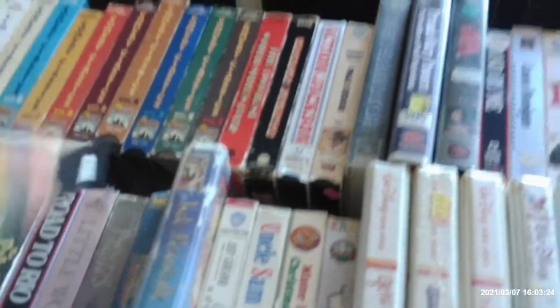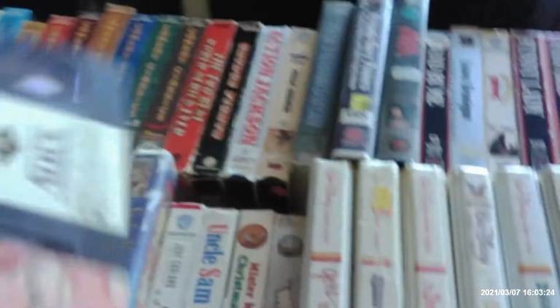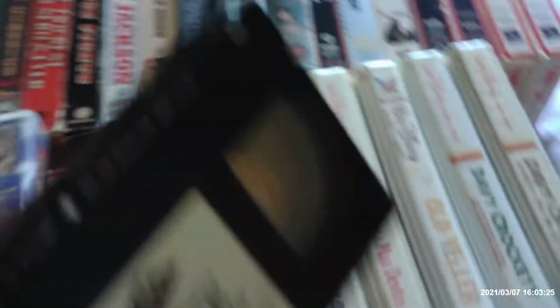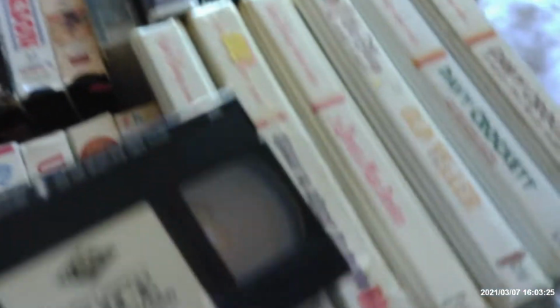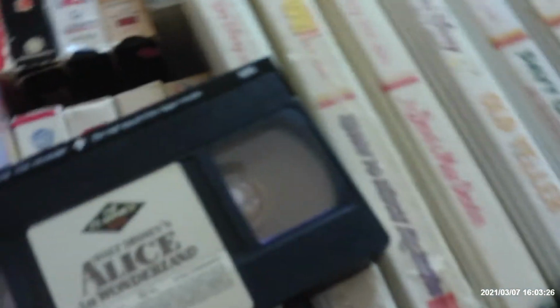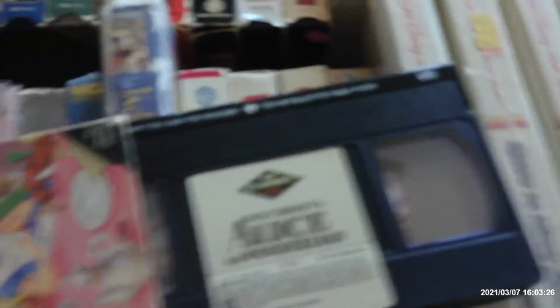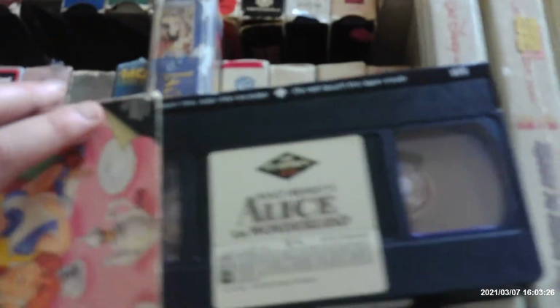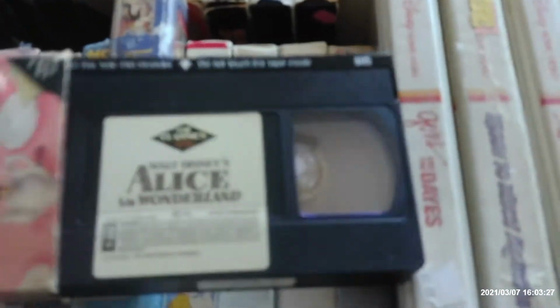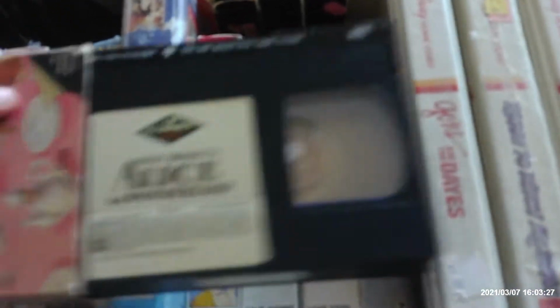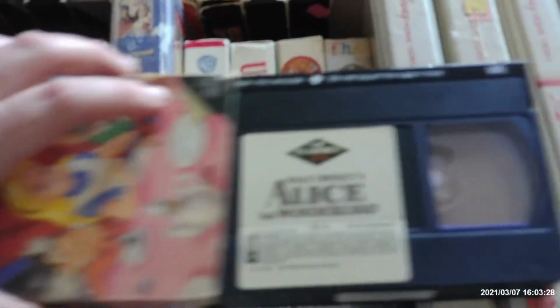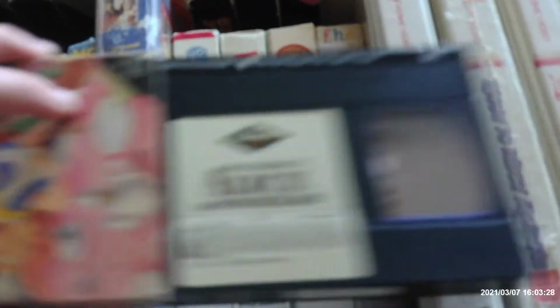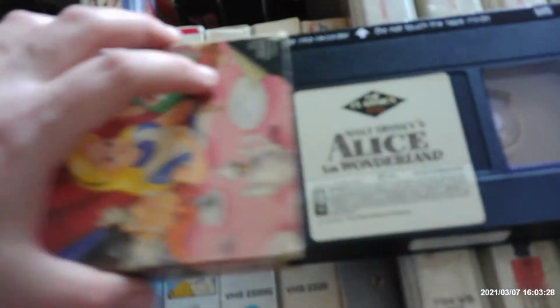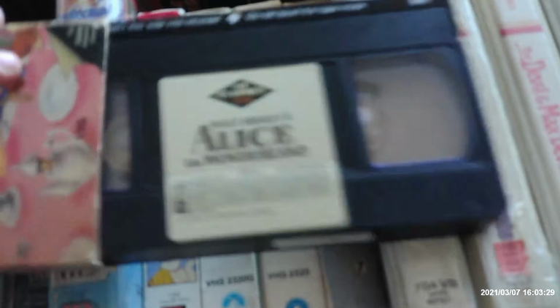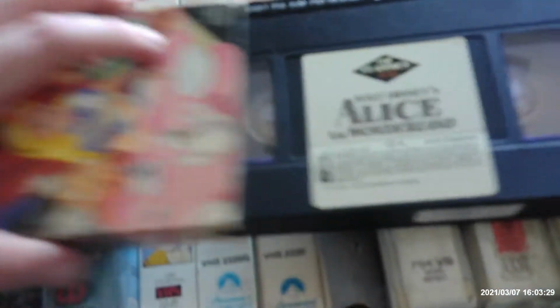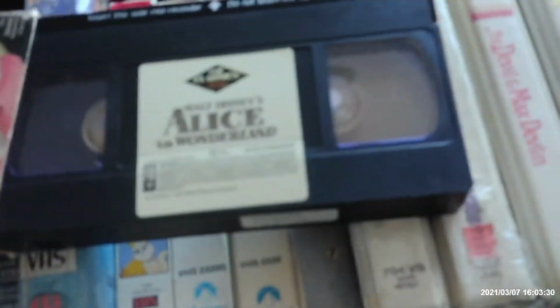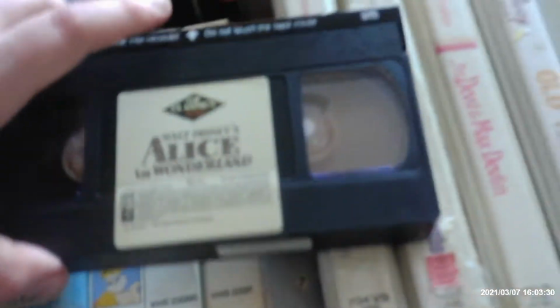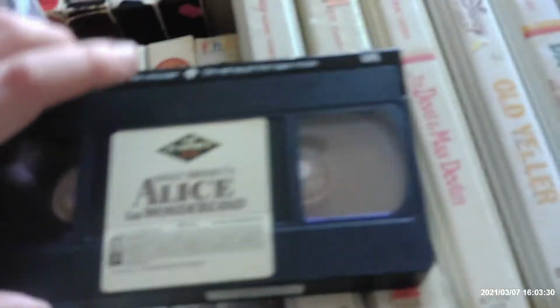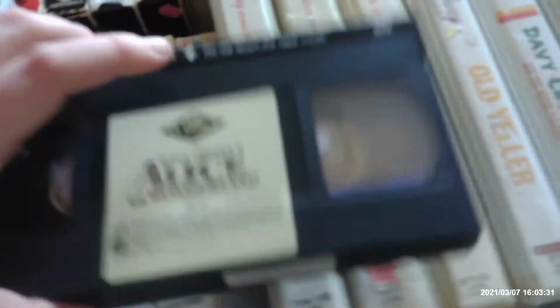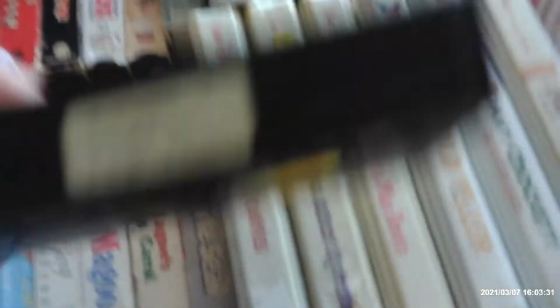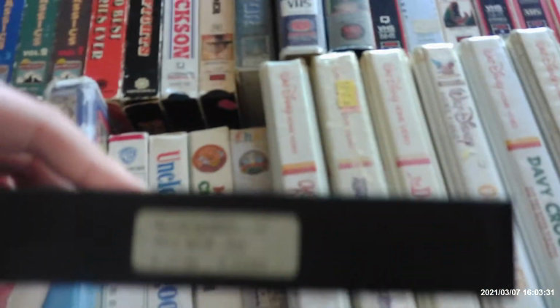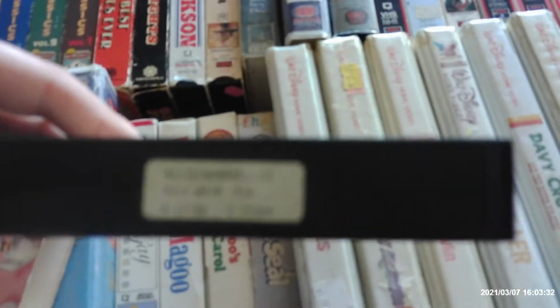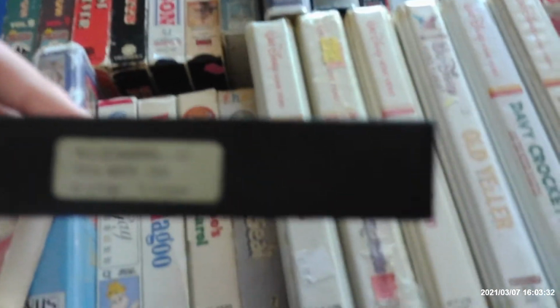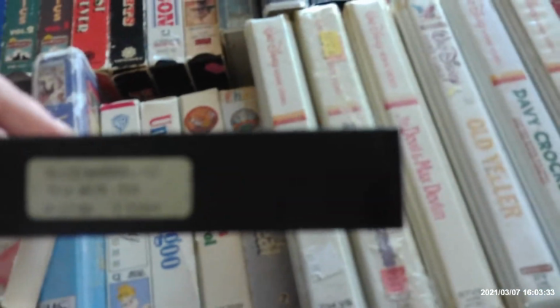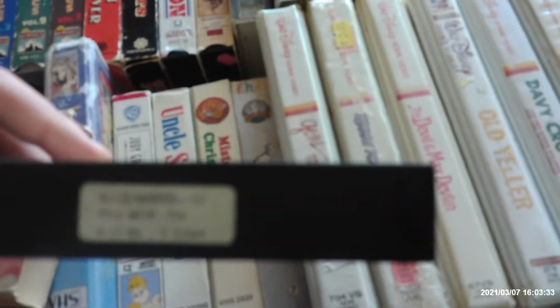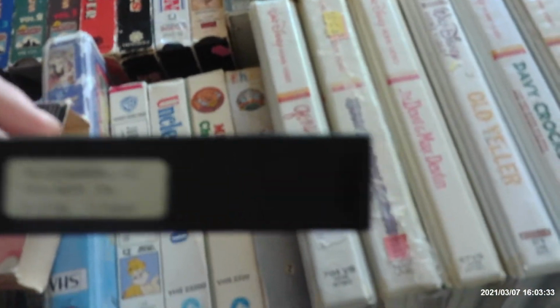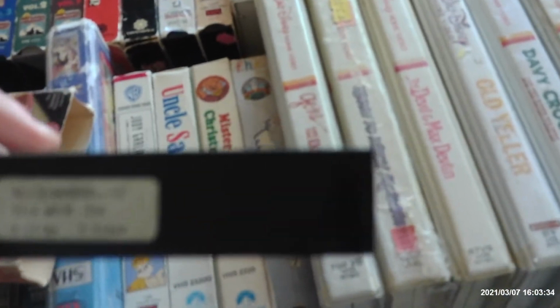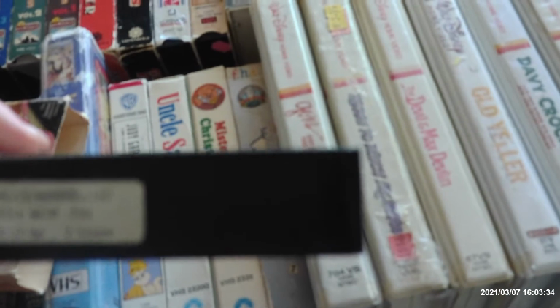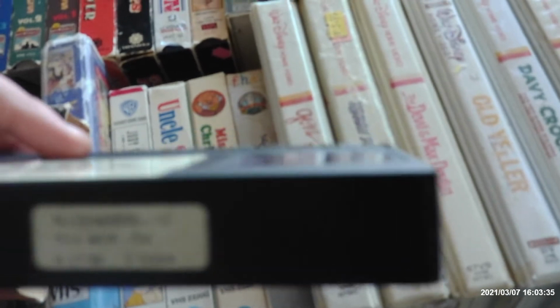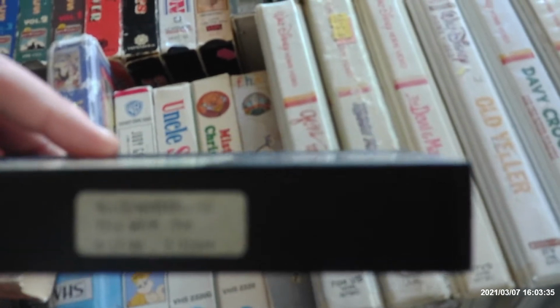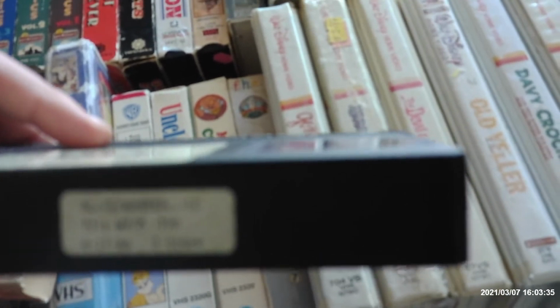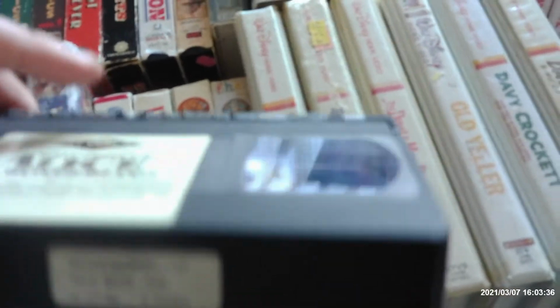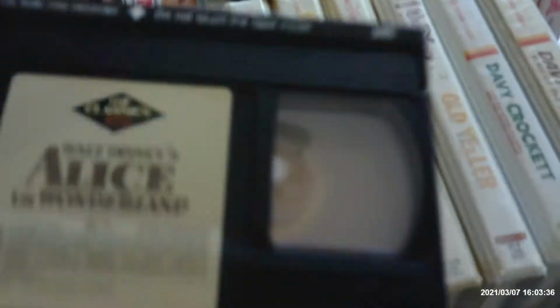This copy of Alice in Wonderland was in the slip cardboard case during the Wonderland promotion release in 1986. It was printed on June 17th, 1986. At that time, they were starting to put some of it into Macrovision.